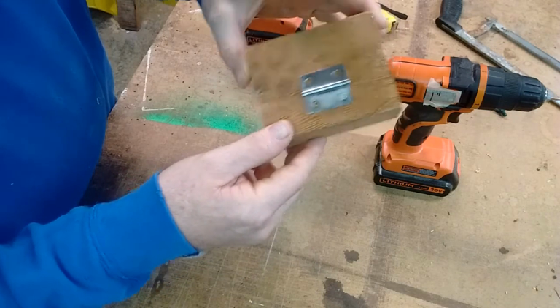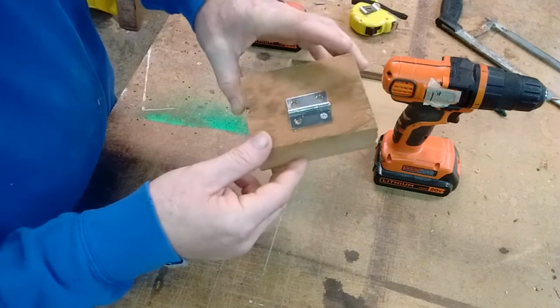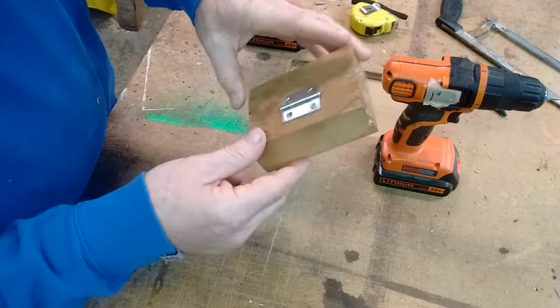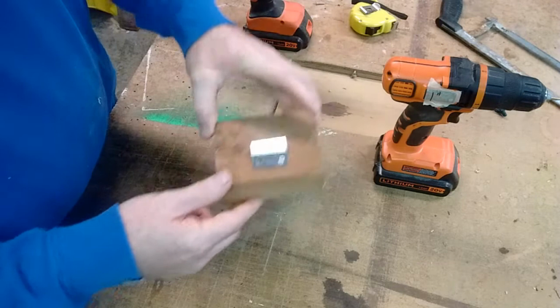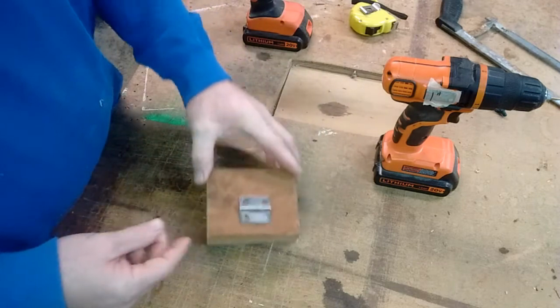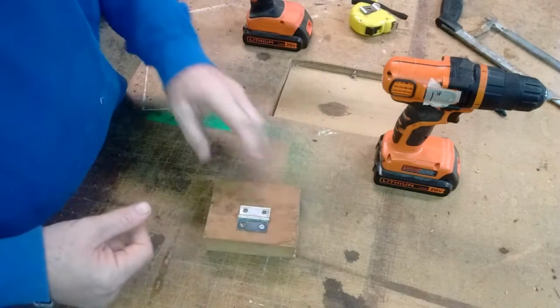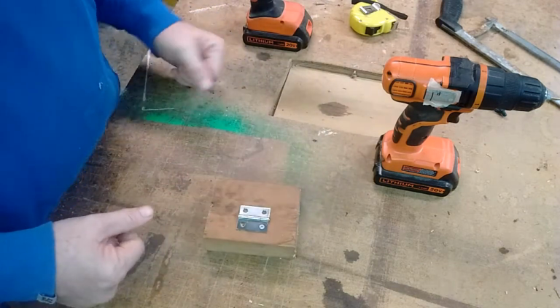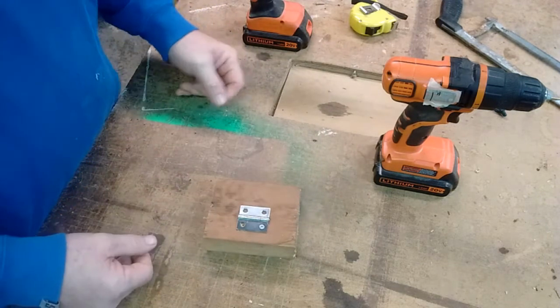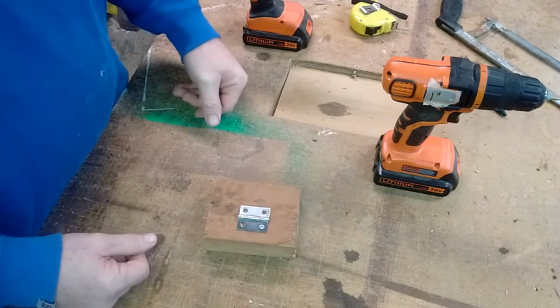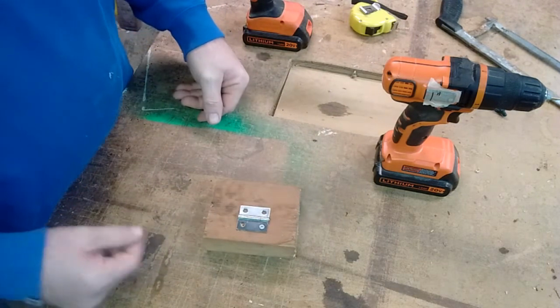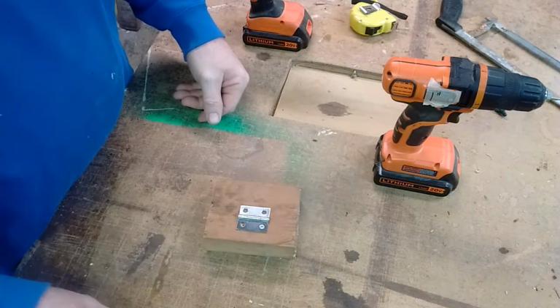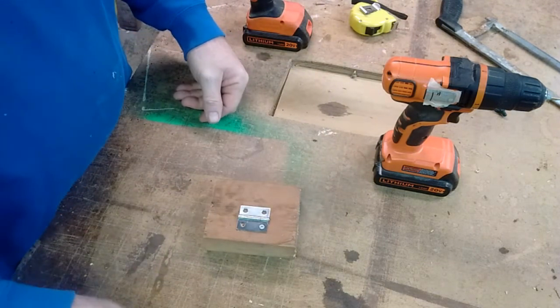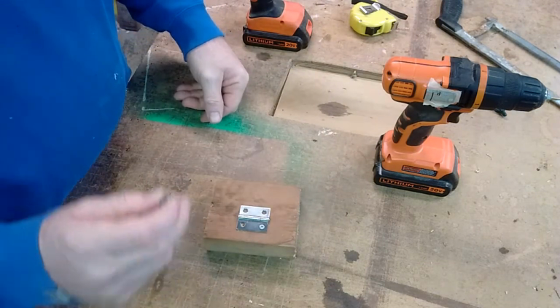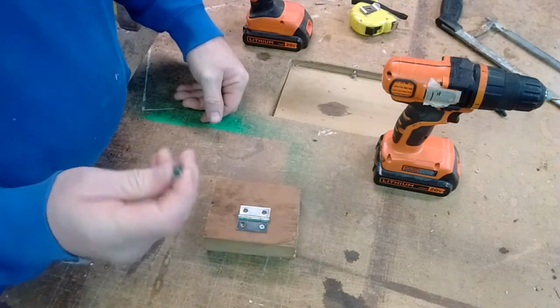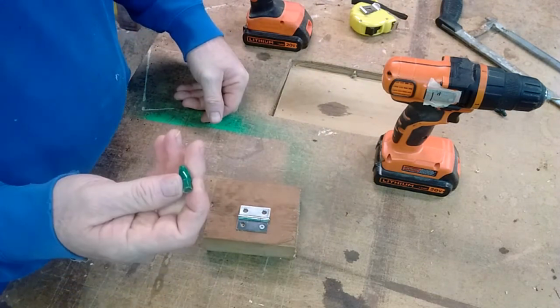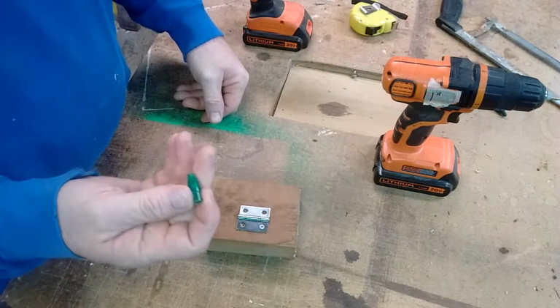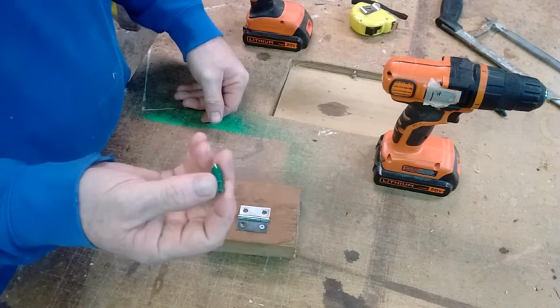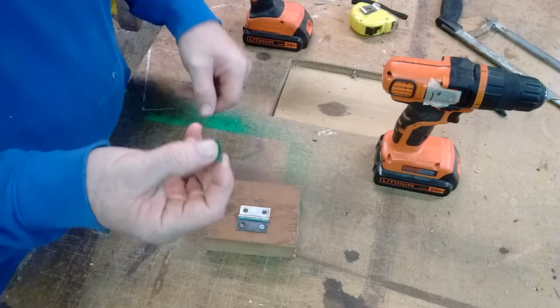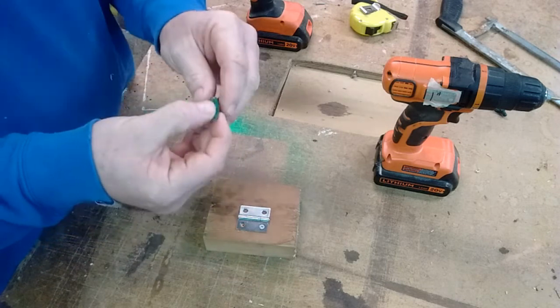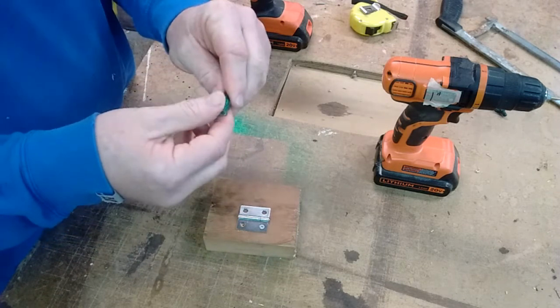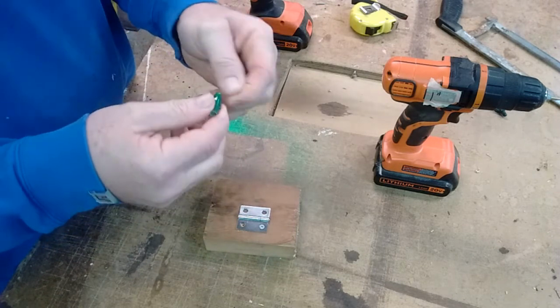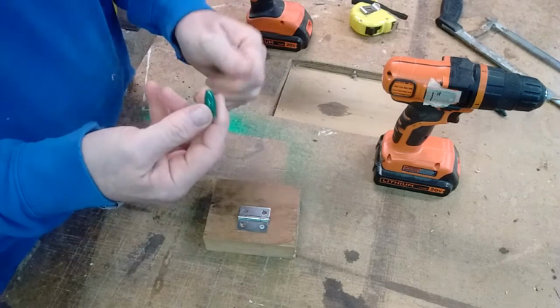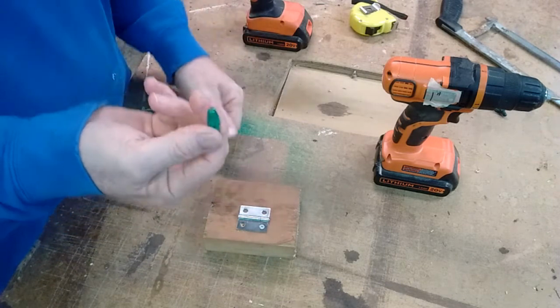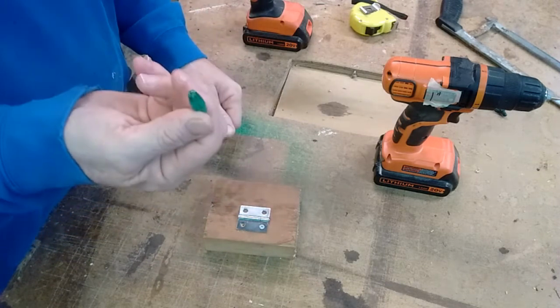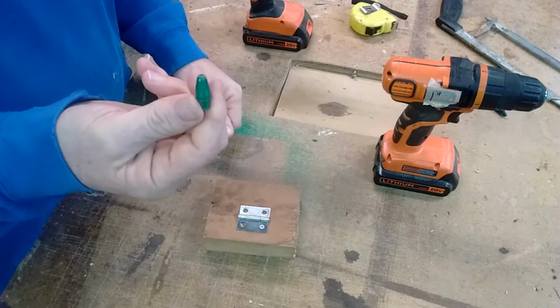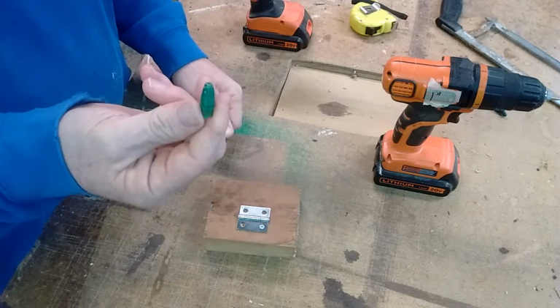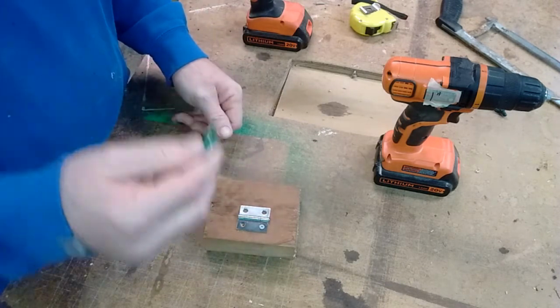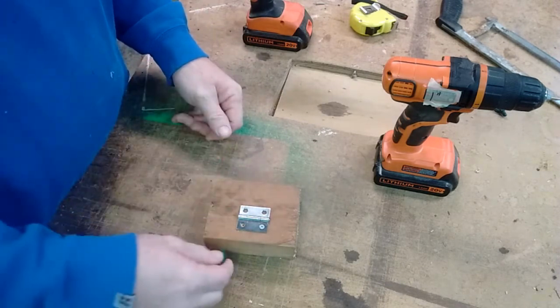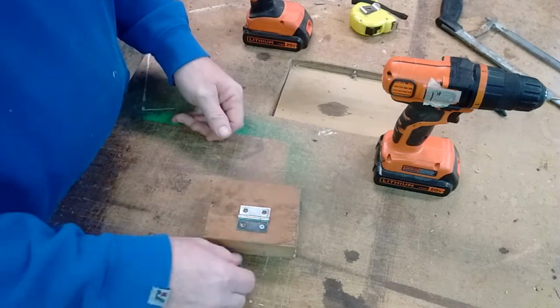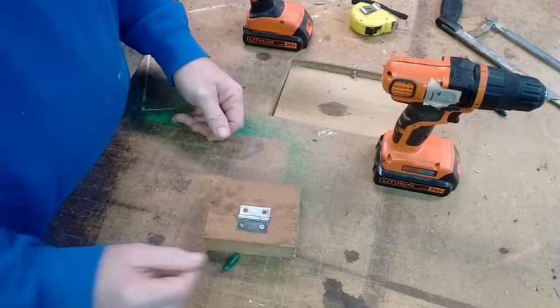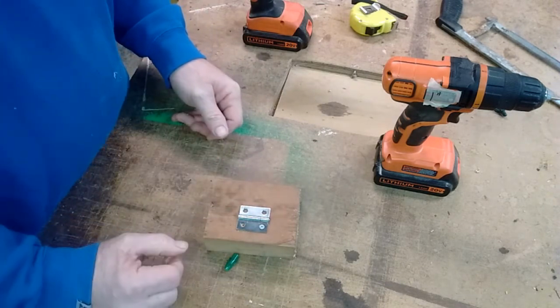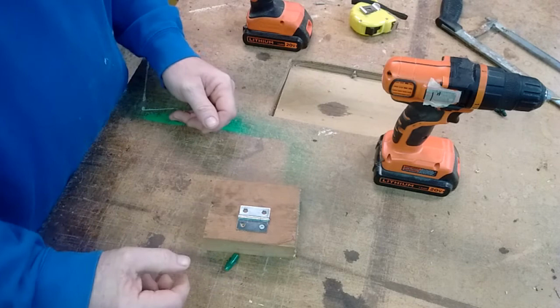So anyway, that's a quick tip I wanted to show you guys — if you don't have a self-centering drill bit, this works. Thanks for watching.